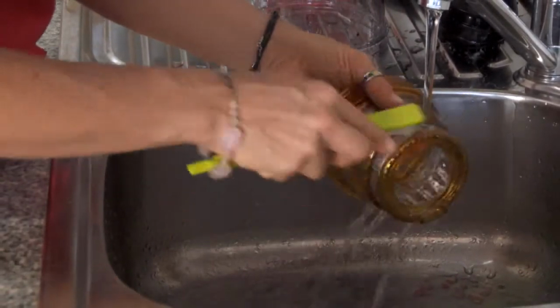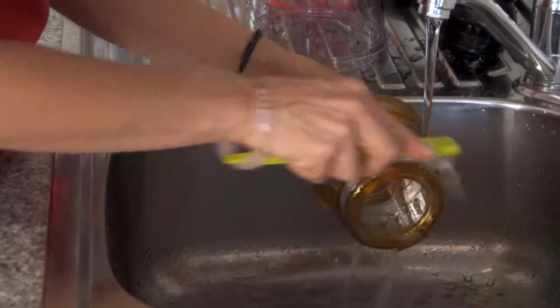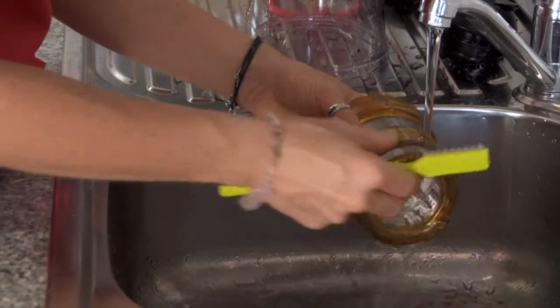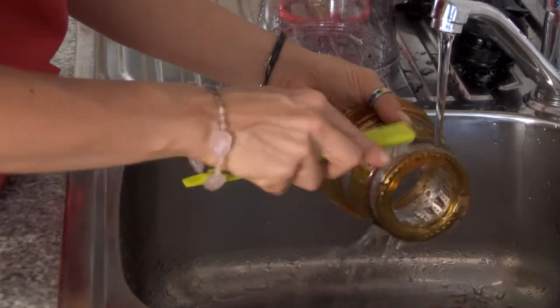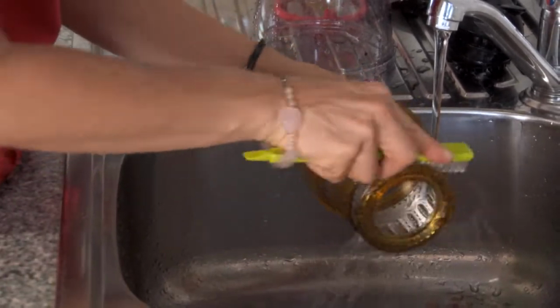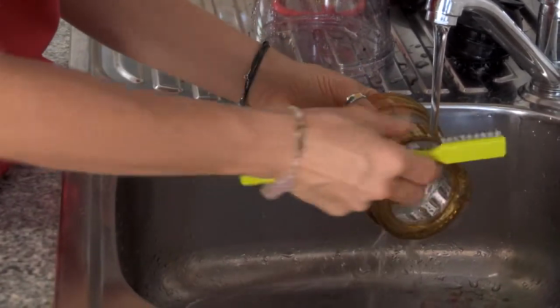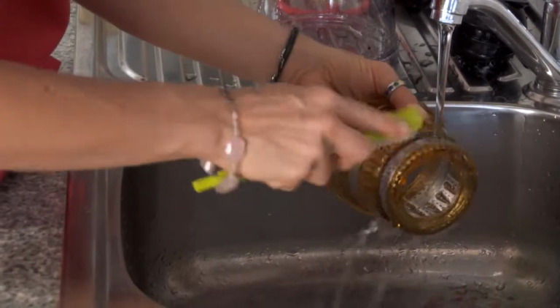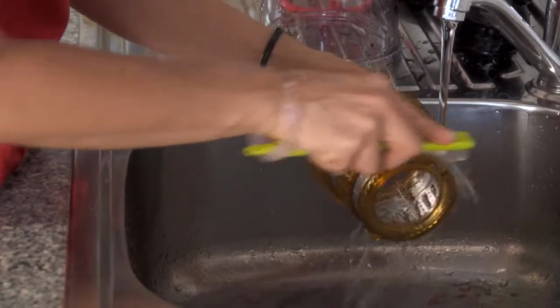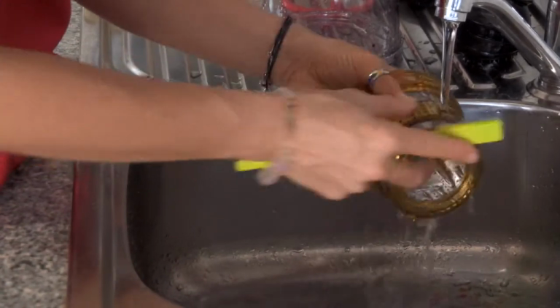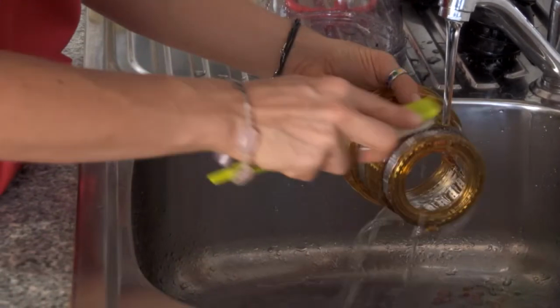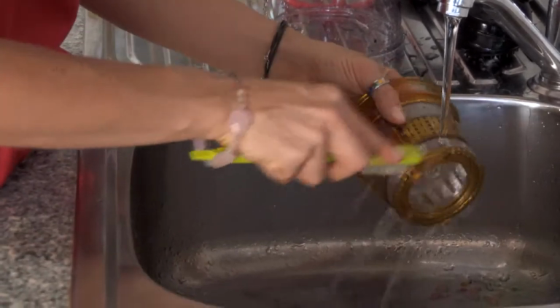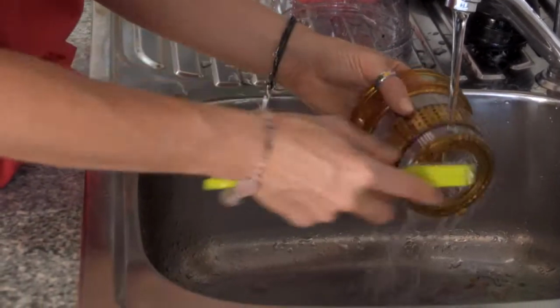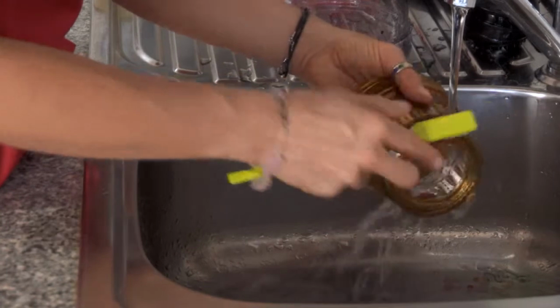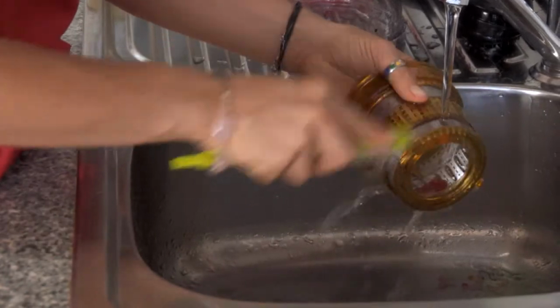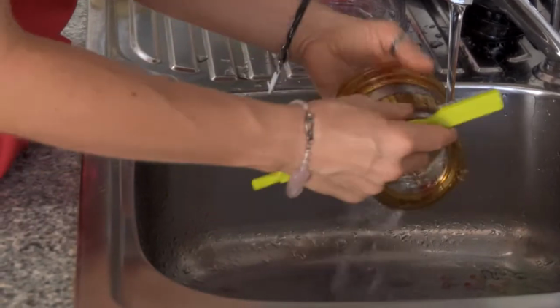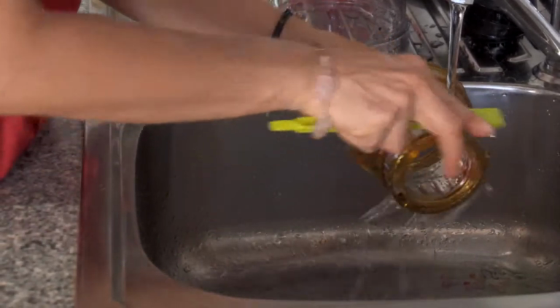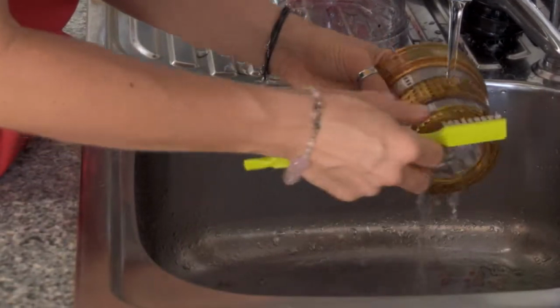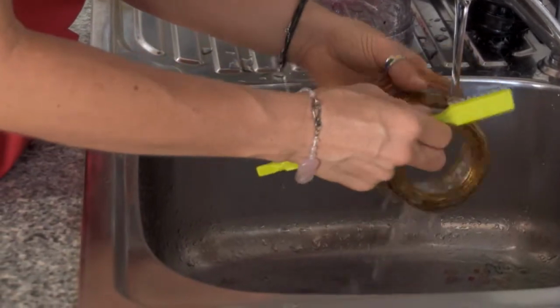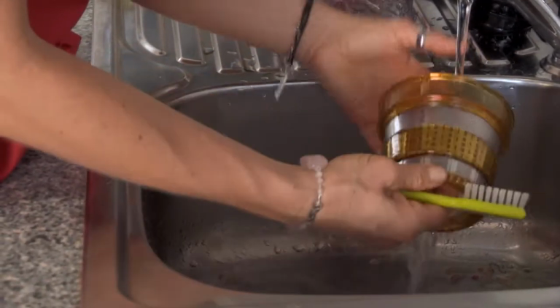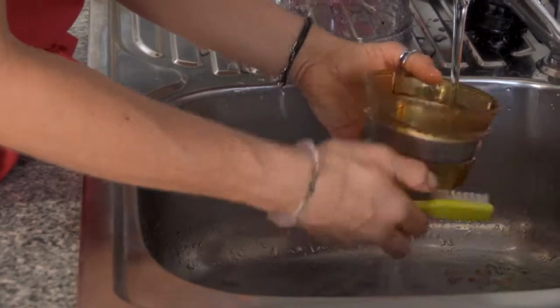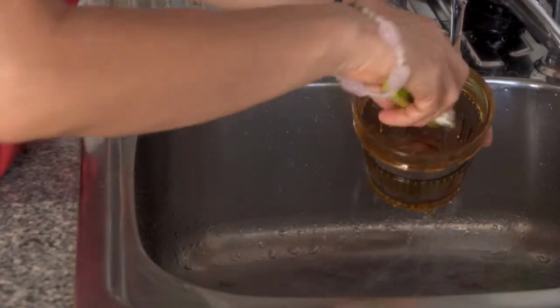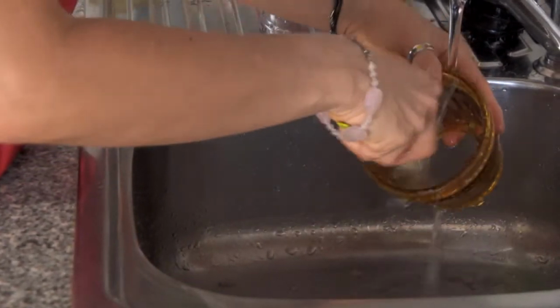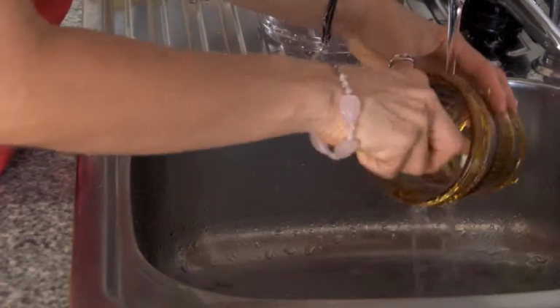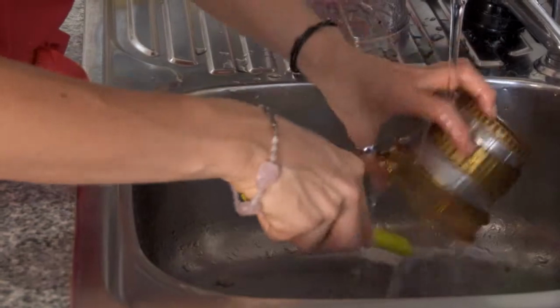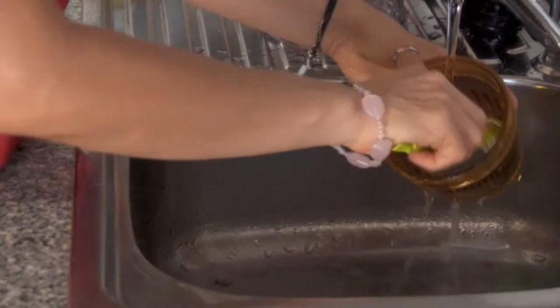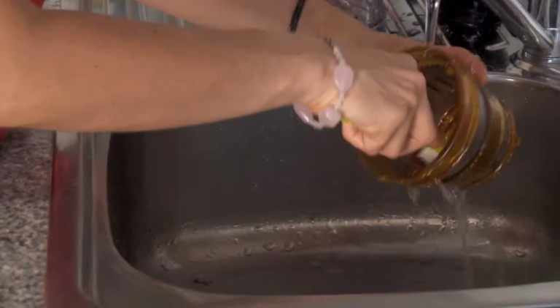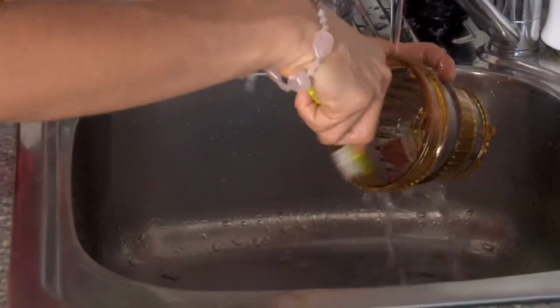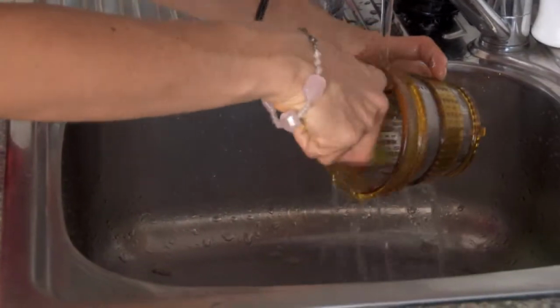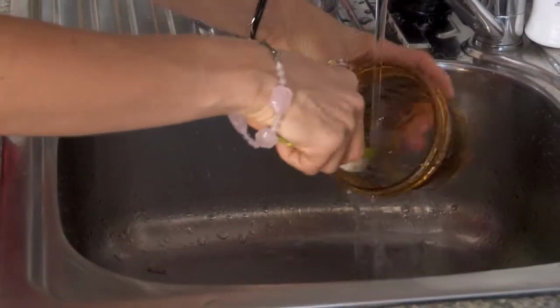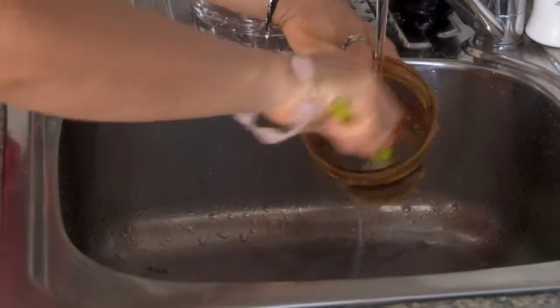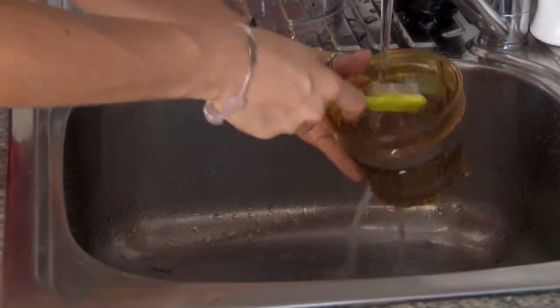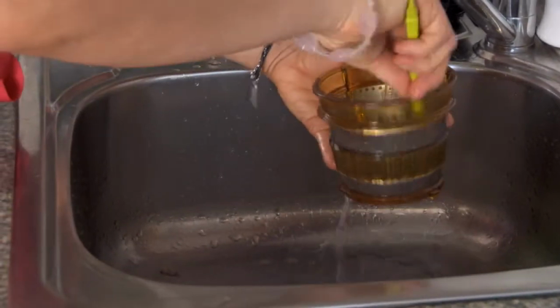This is a very important part of cleaning your juicer. Don't leave any debris to build up or get caught in the holes, otherwise the juicer can get clogged. Lastly, using the brush, brush out any last debris inside the juicer bowl.